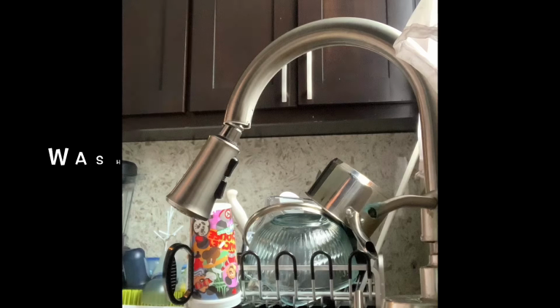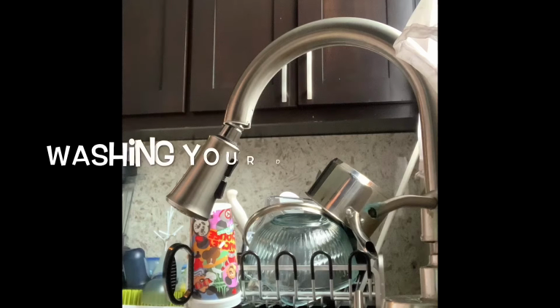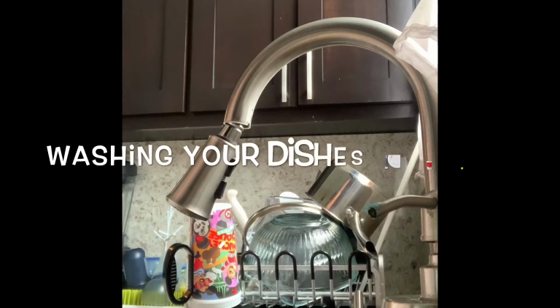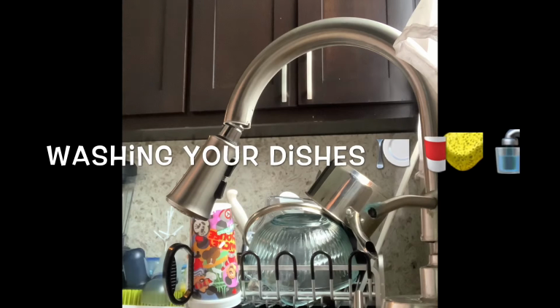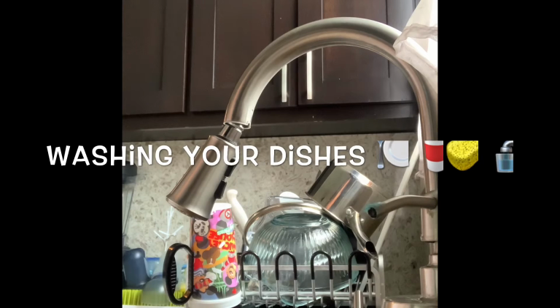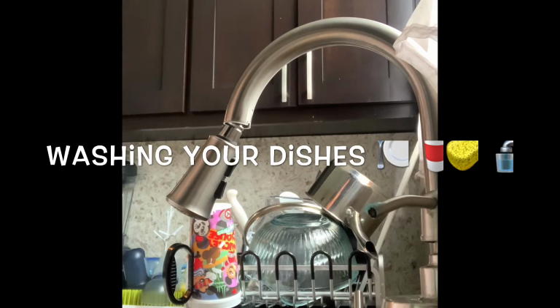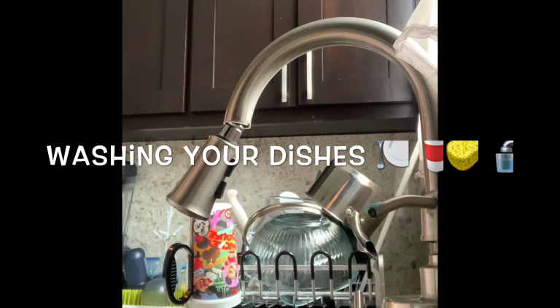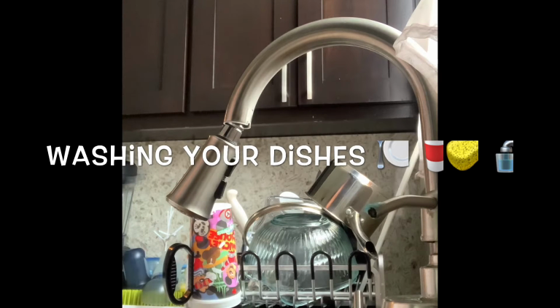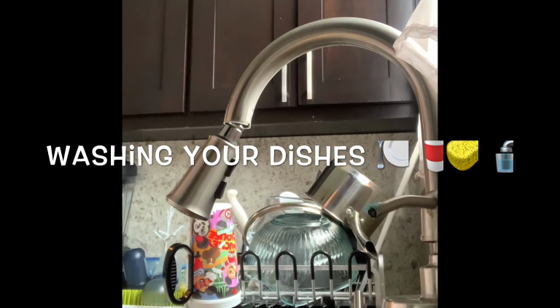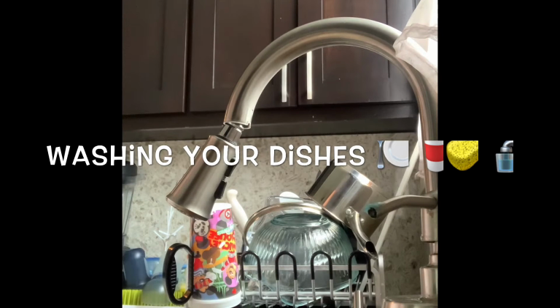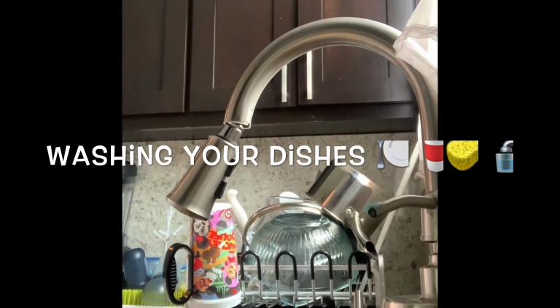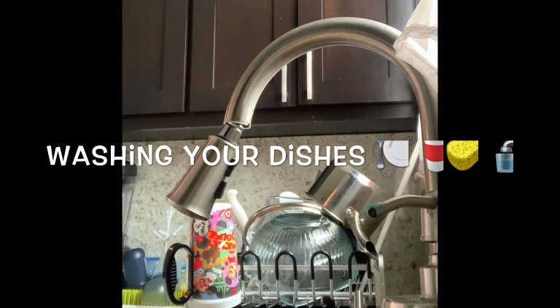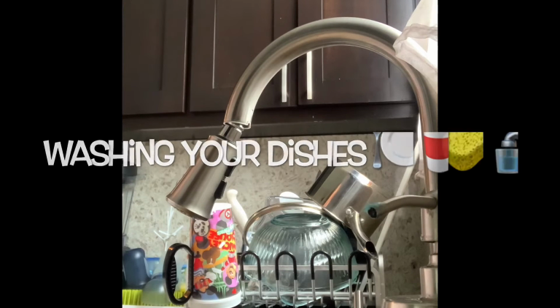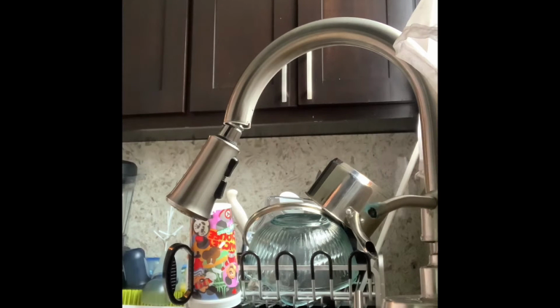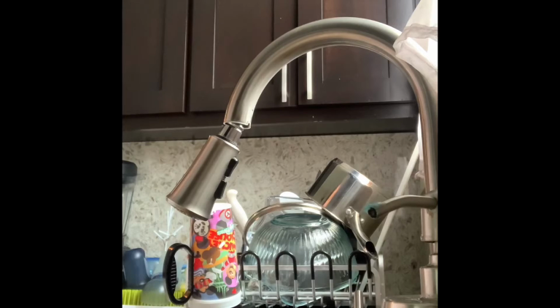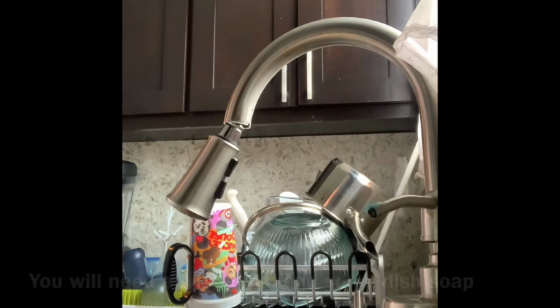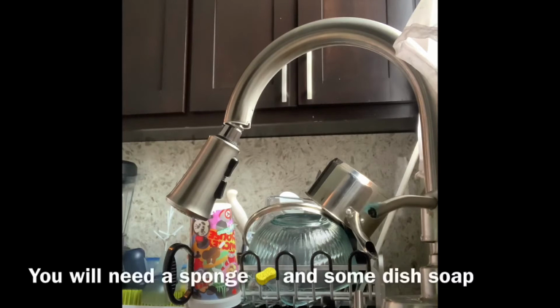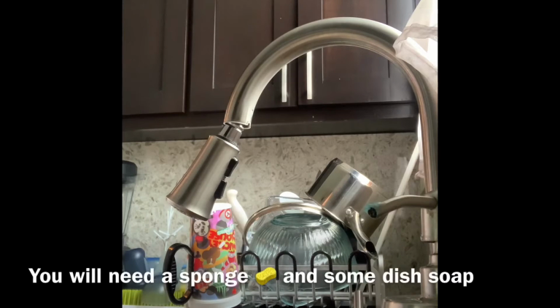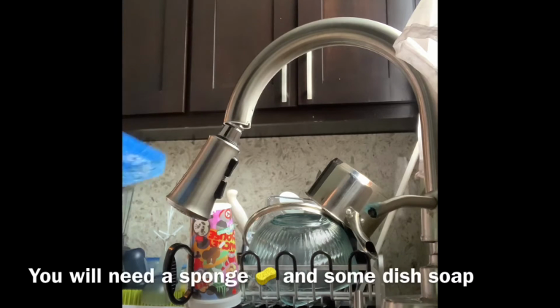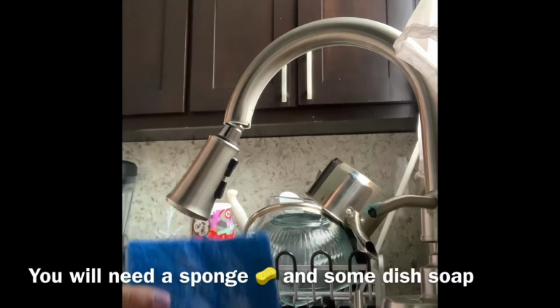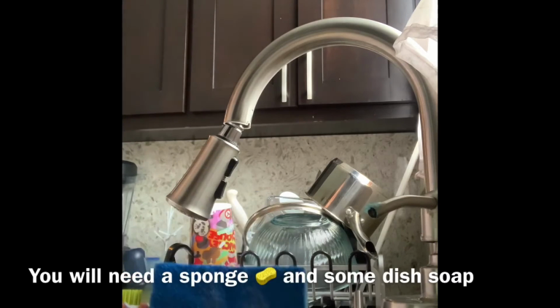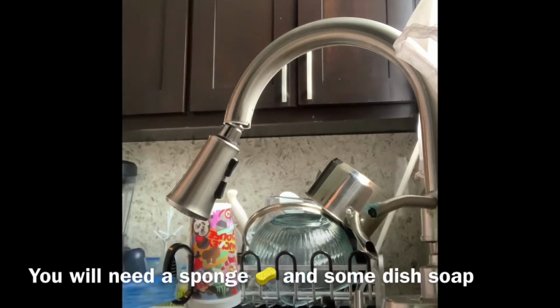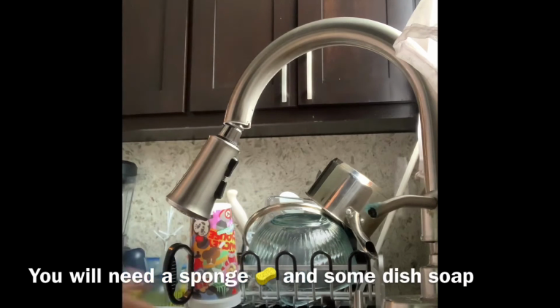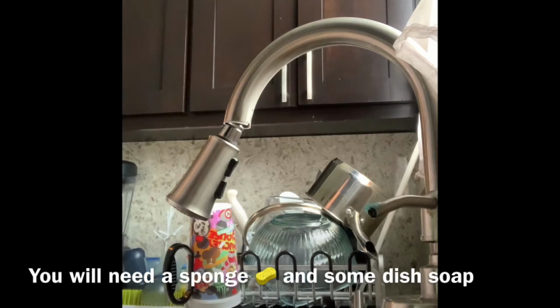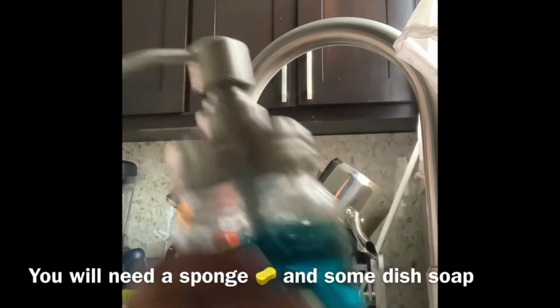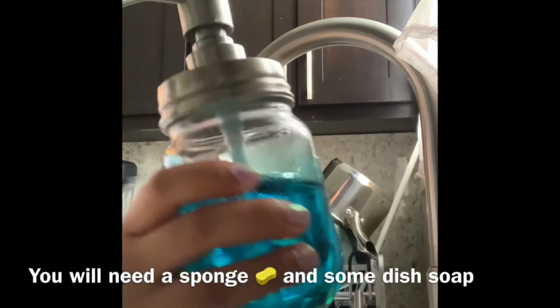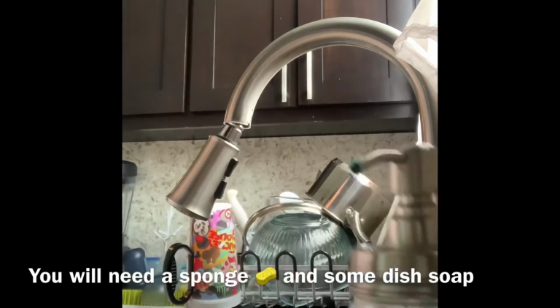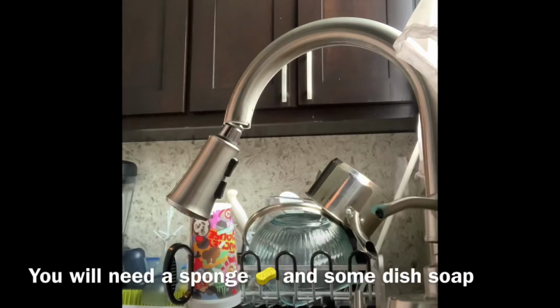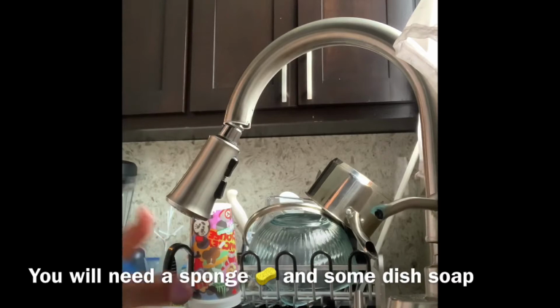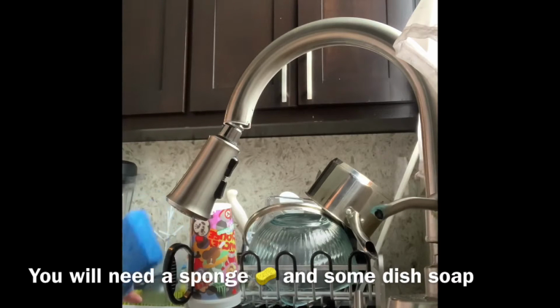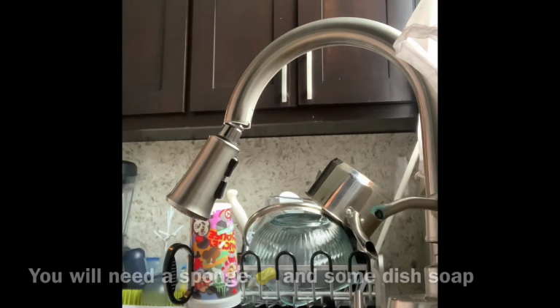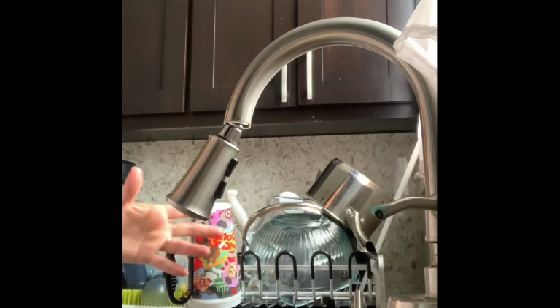Hey guys, this is Ms. Crystal and I'm going to be teaching you guys how to wash some dishes. First things first, you need your sponge and you need some dish soap. And of course, a sink and some dishes.